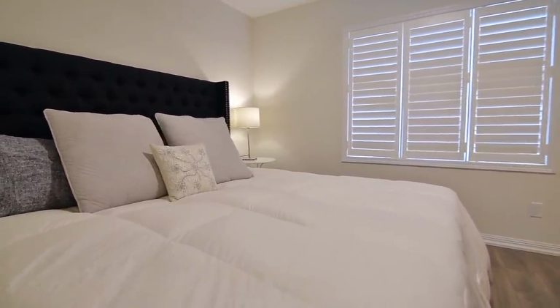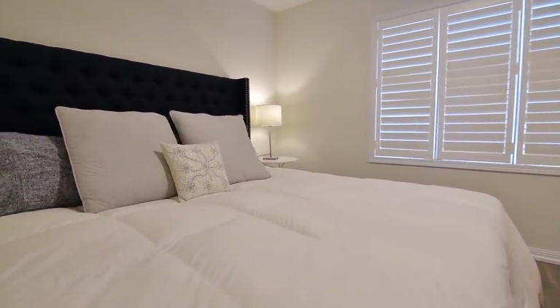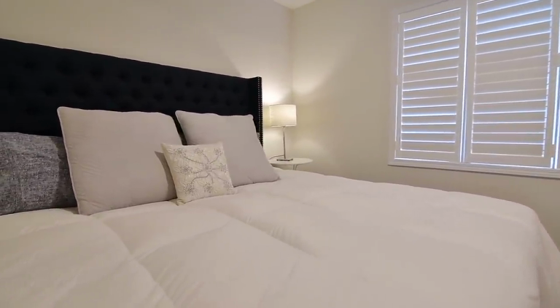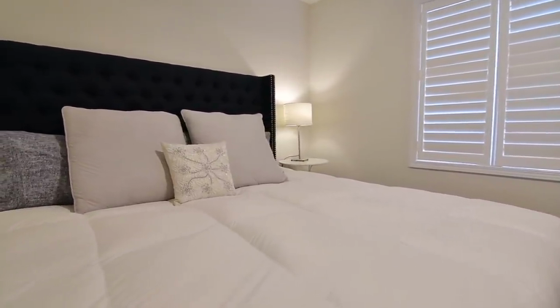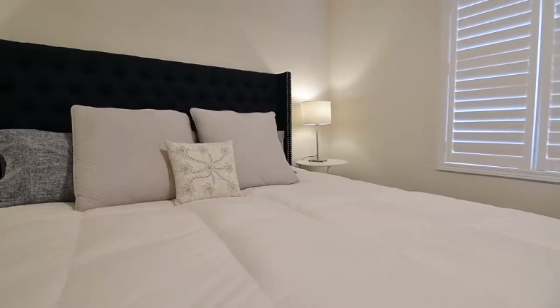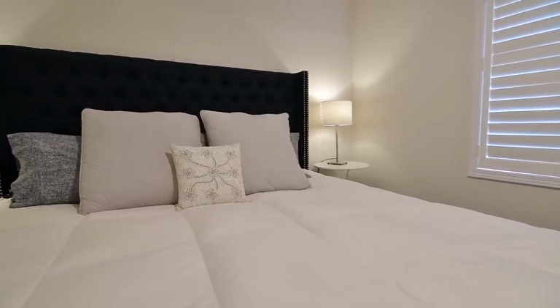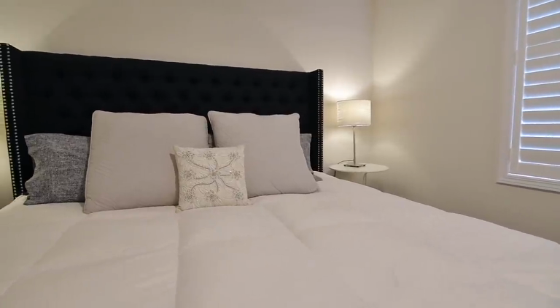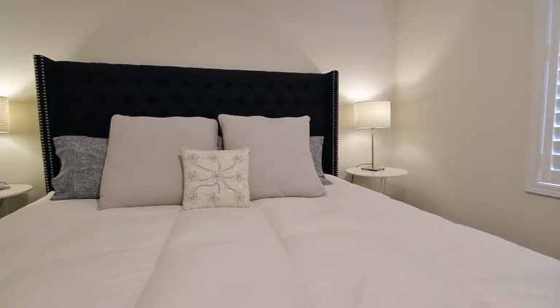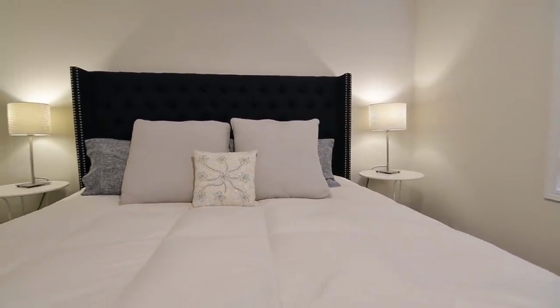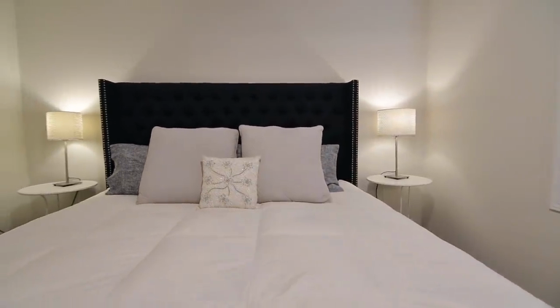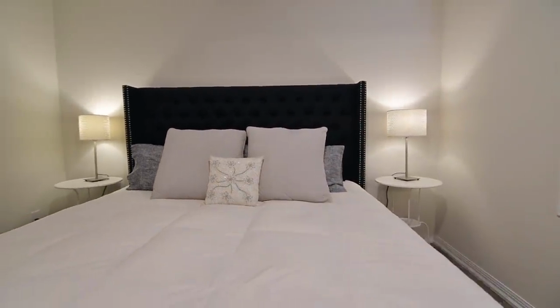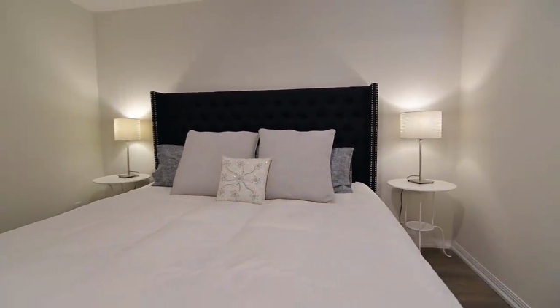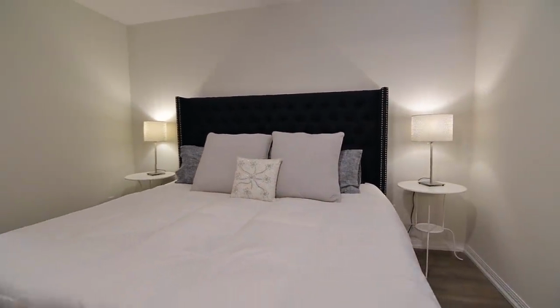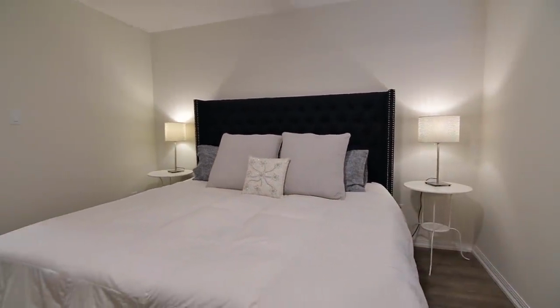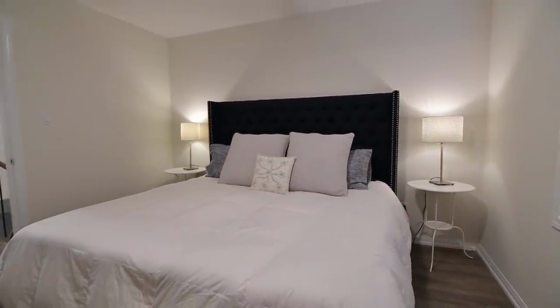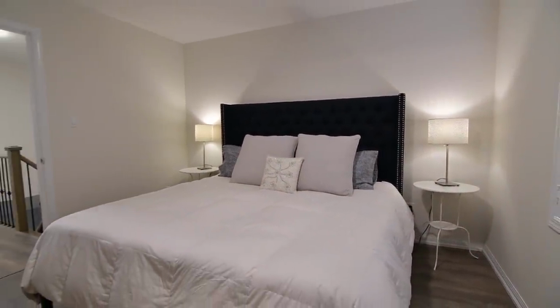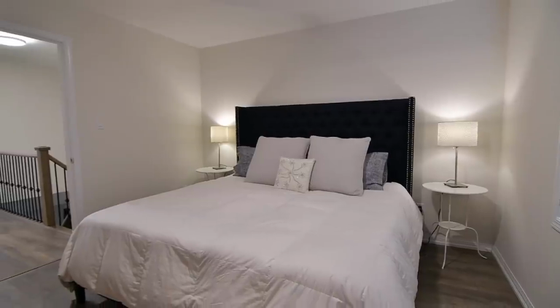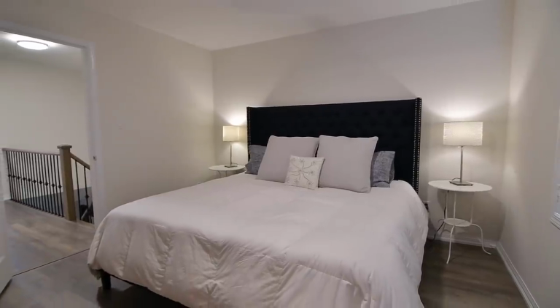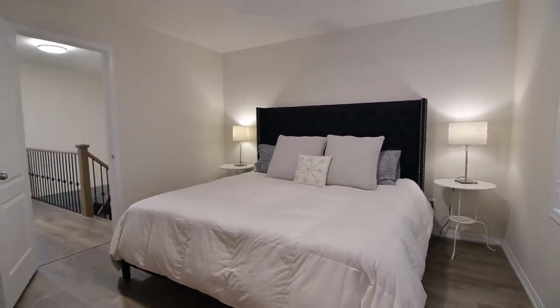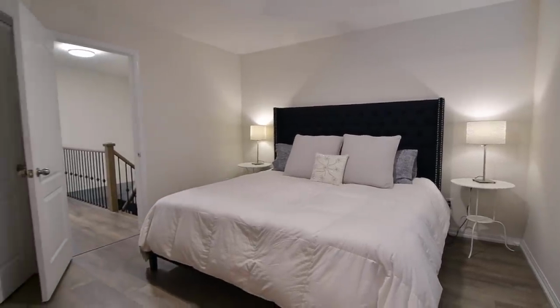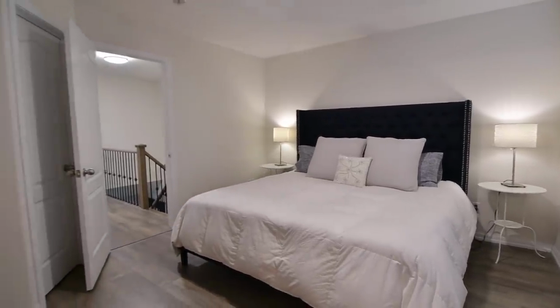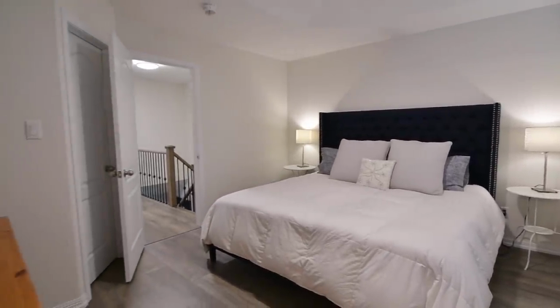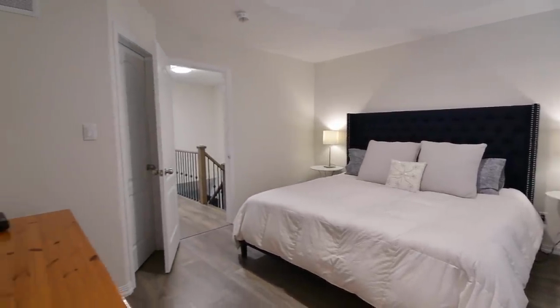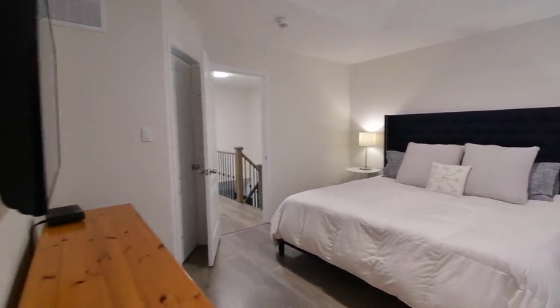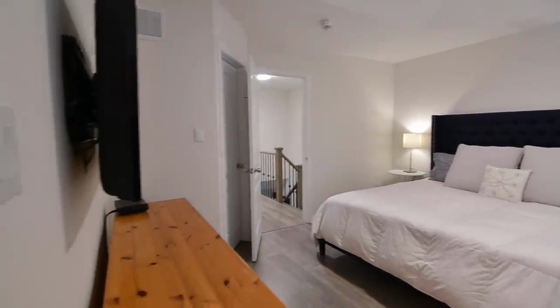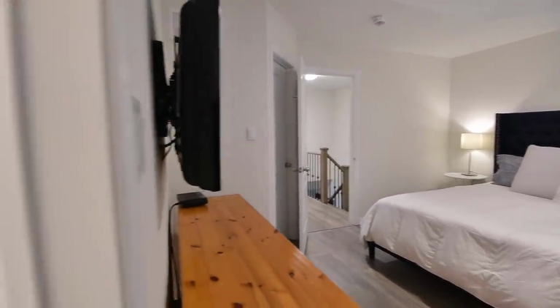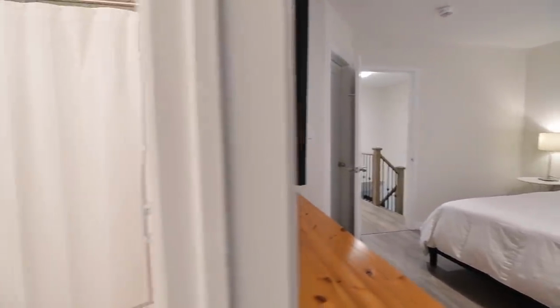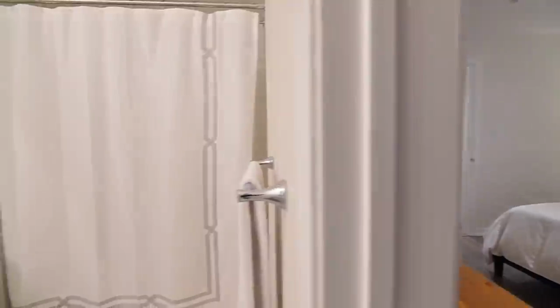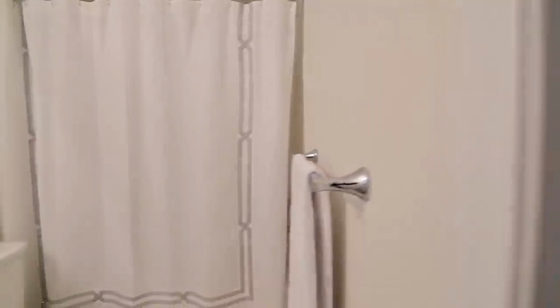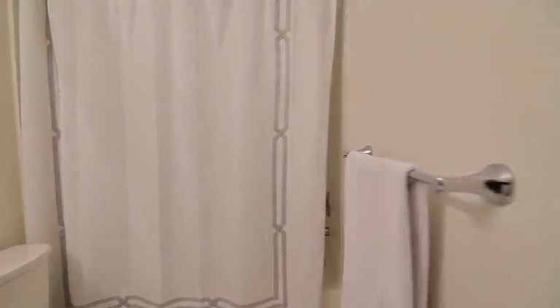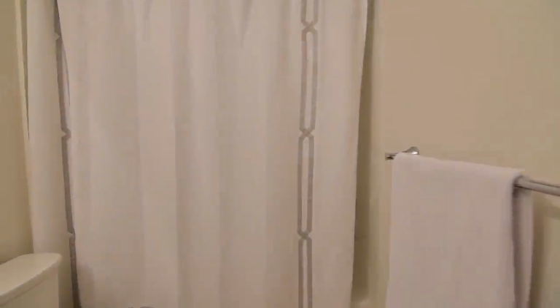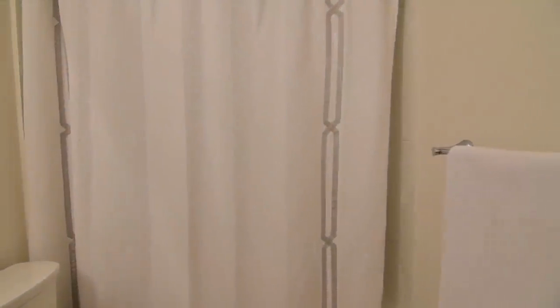The master bedroom is a relaxing, light-filled space with a west-facing exposure, and showcases a tray ceiling, a walk-in closet, and its own four-piece ensuite washroom, with a ceramic-tiled floor and bath area.